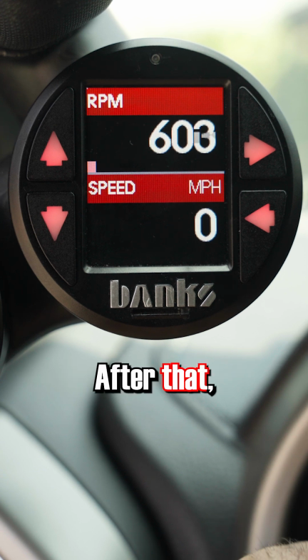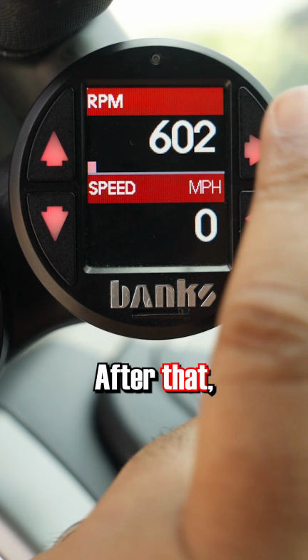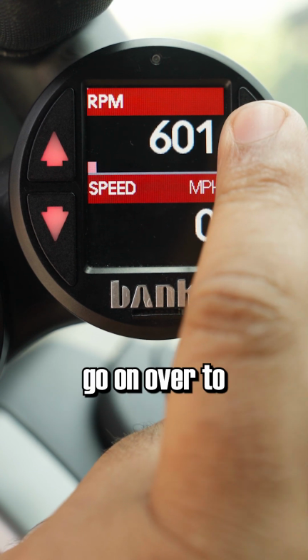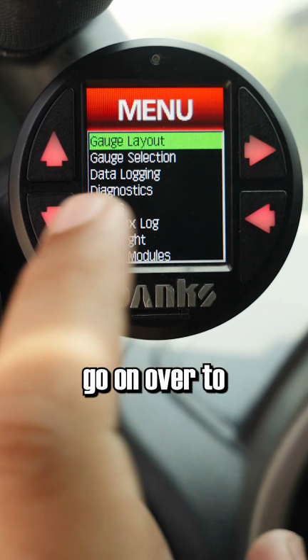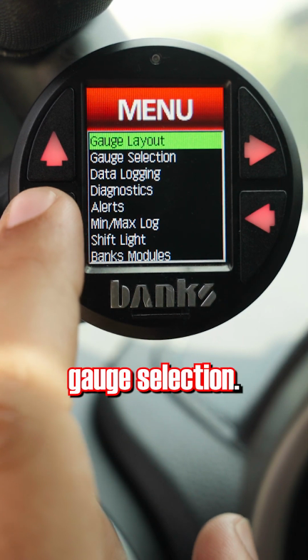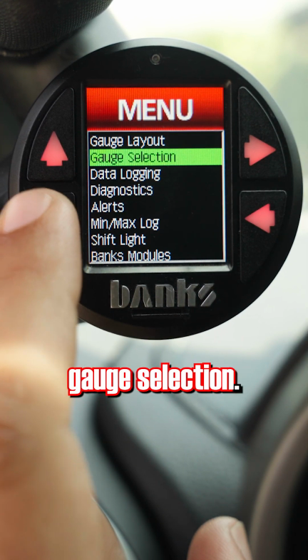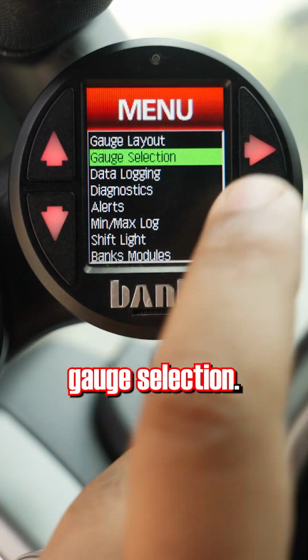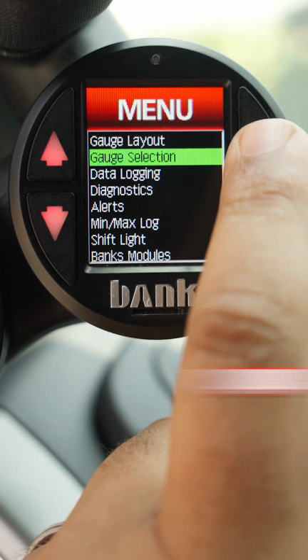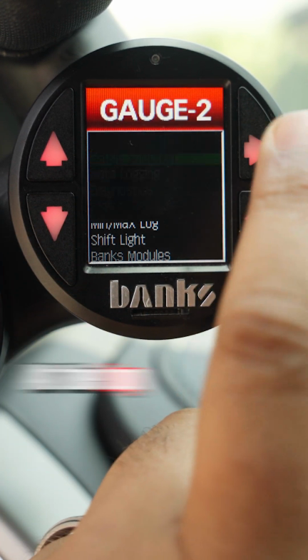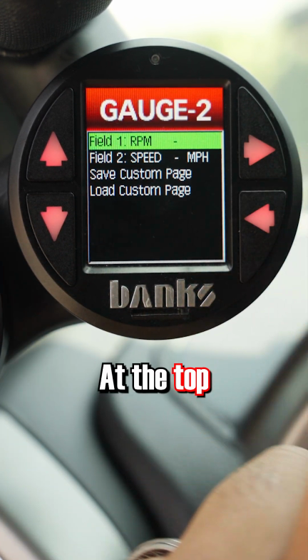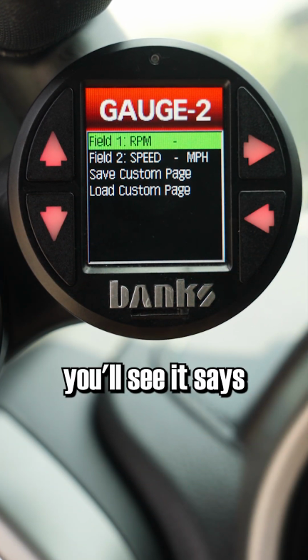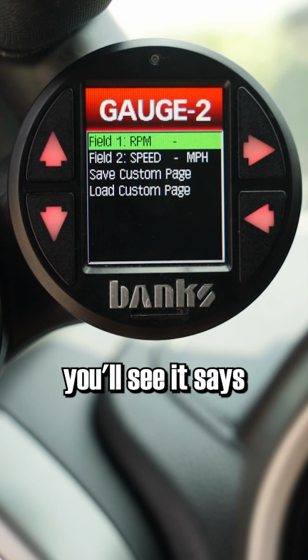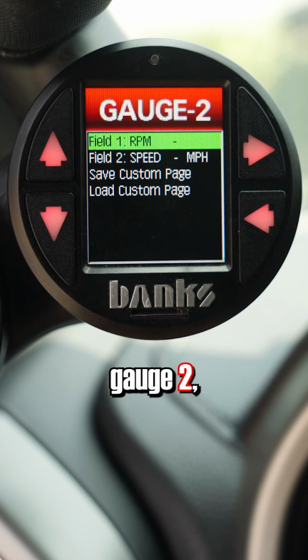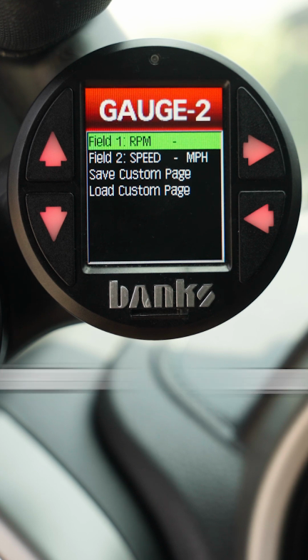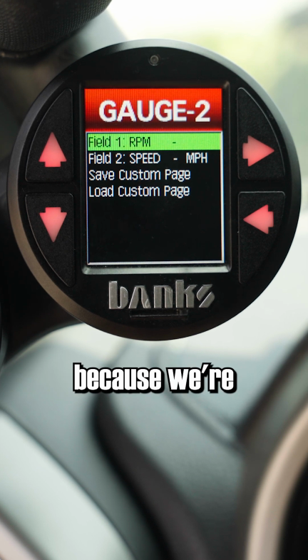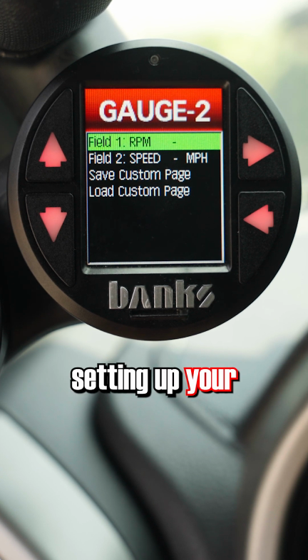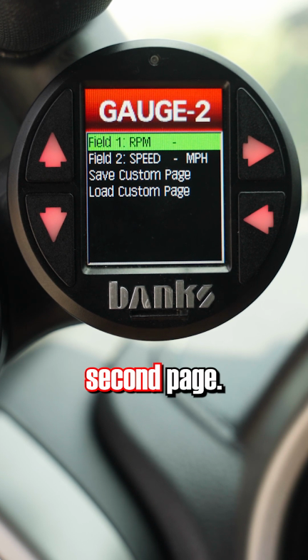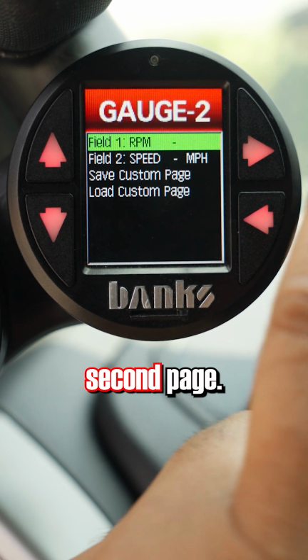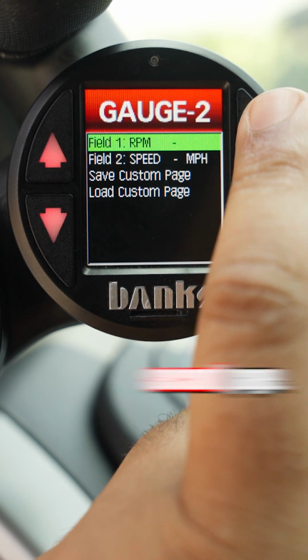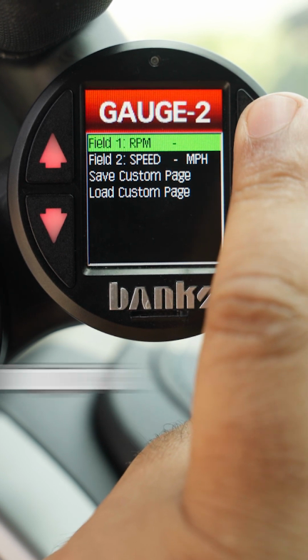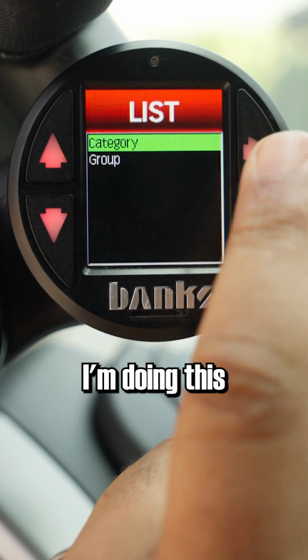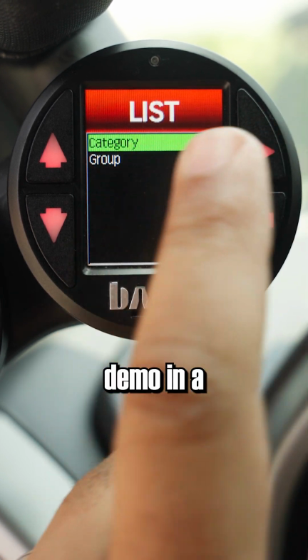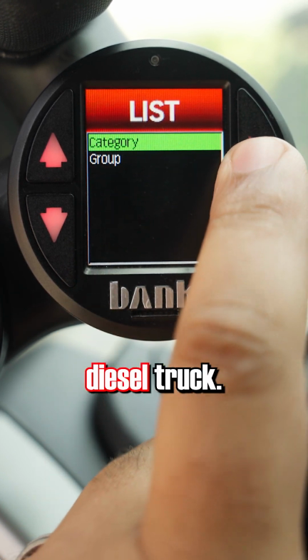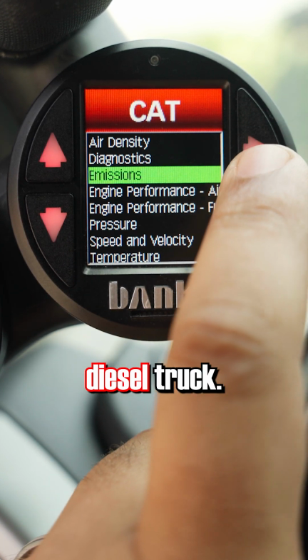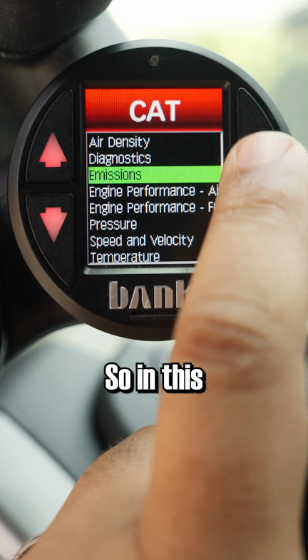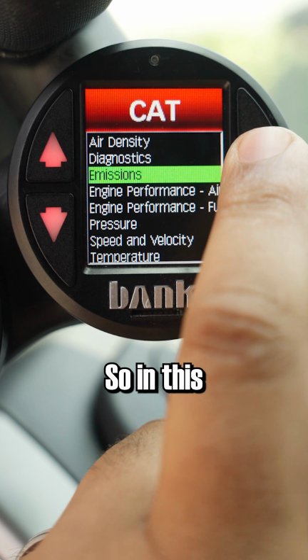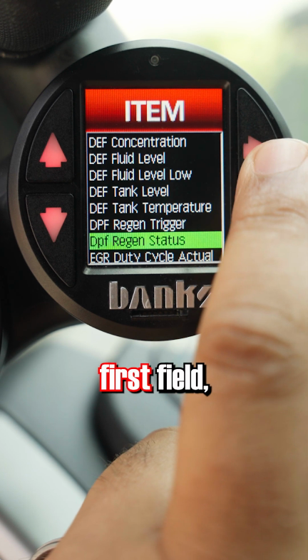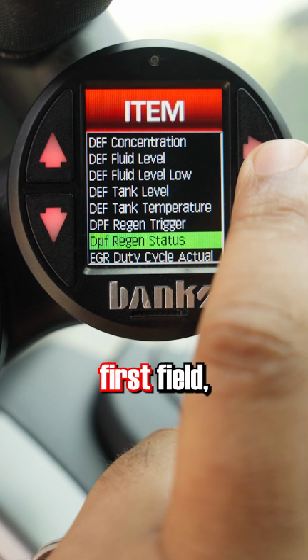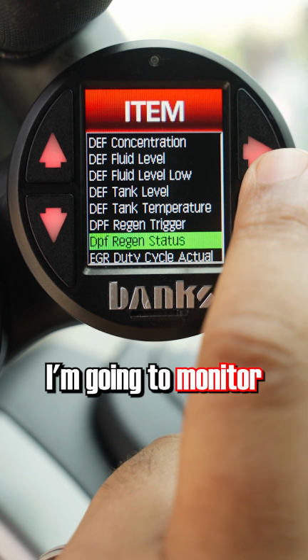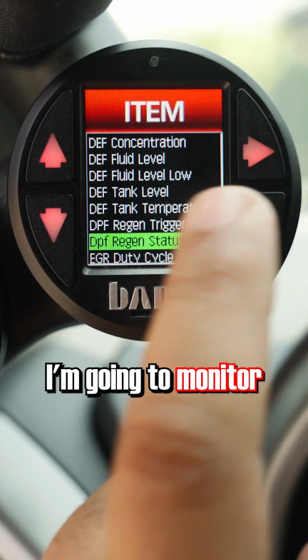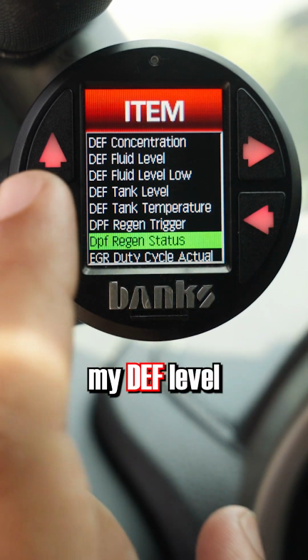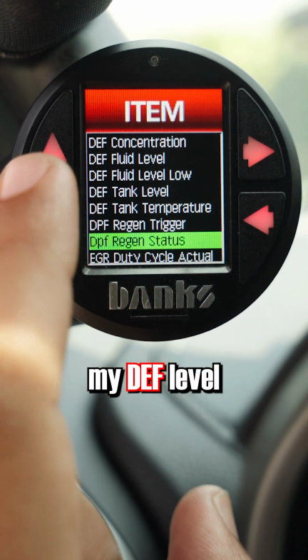After that, go on over to Gauge Selection. At the top you'll see it says Gauge 2 because we're setting up your second page. I'm doing this demo in a diesel truck, so in this first field I'm going to monitor my DEF level.